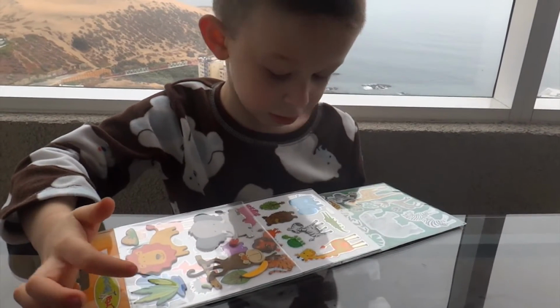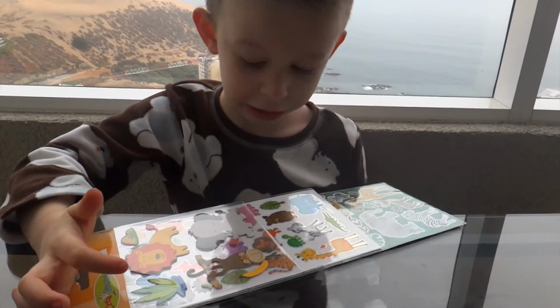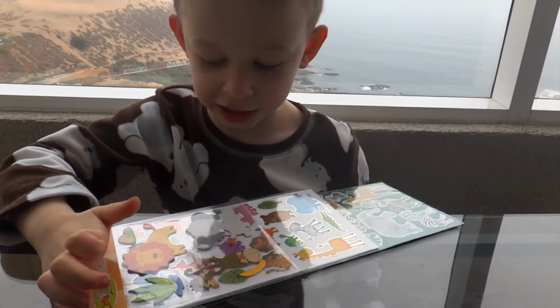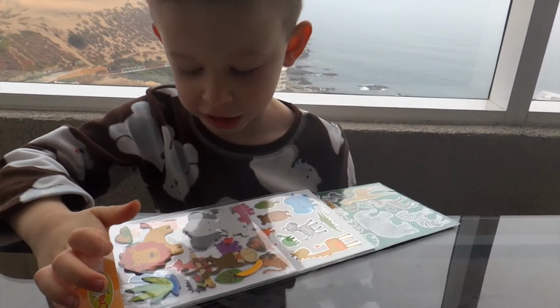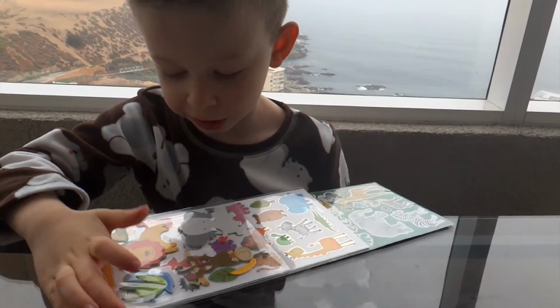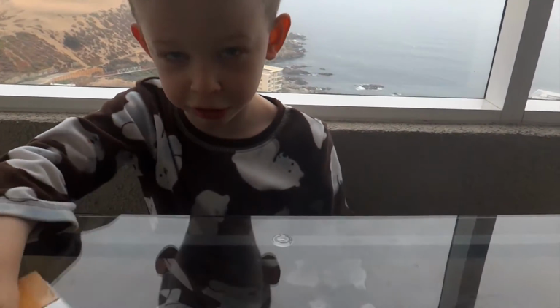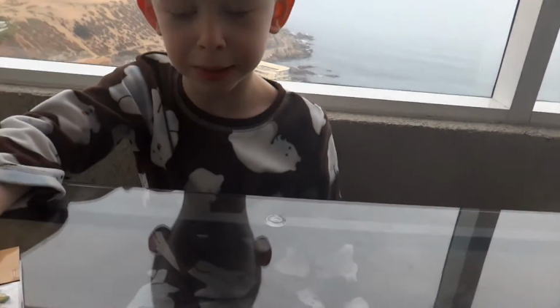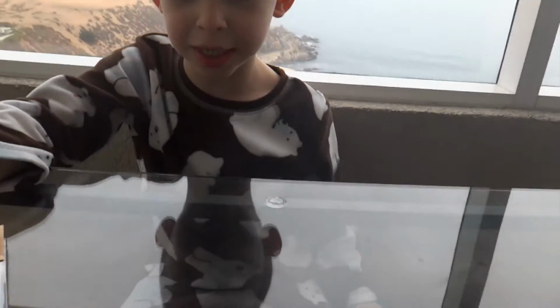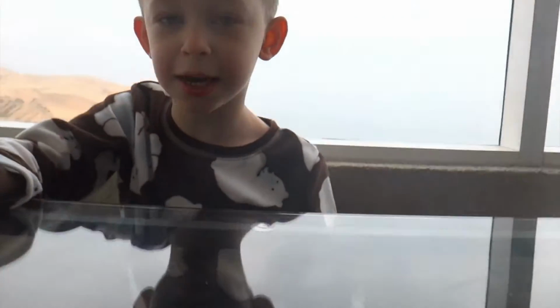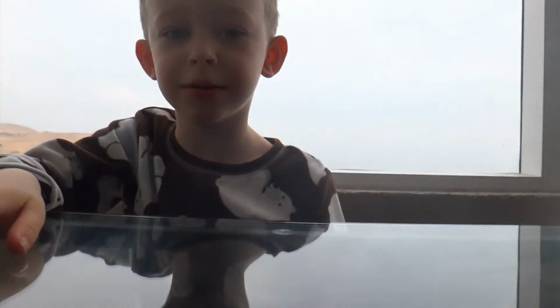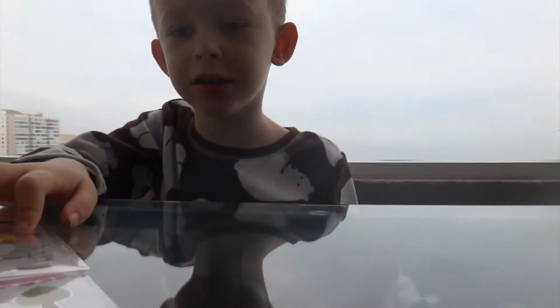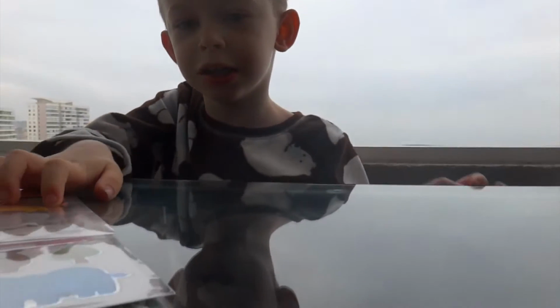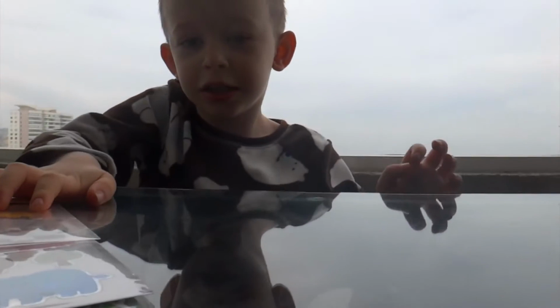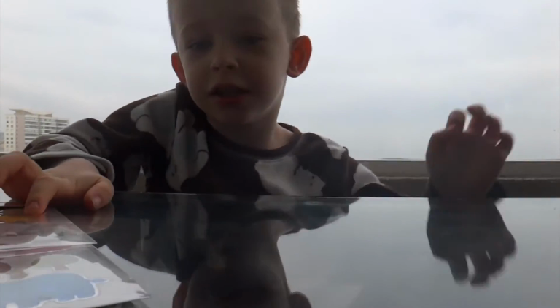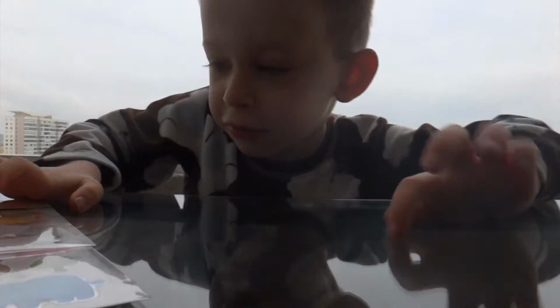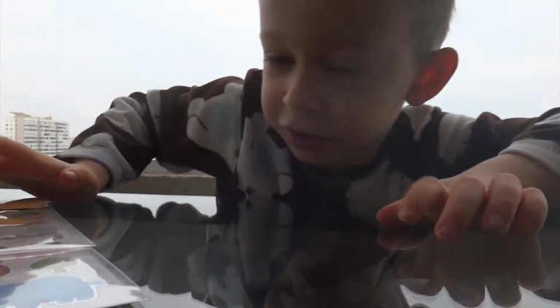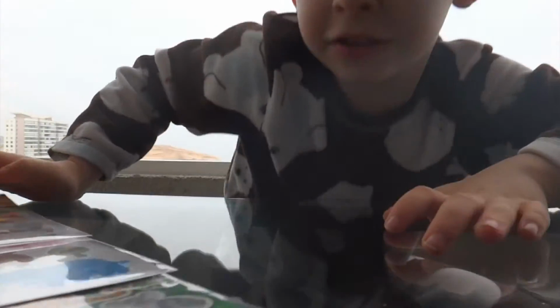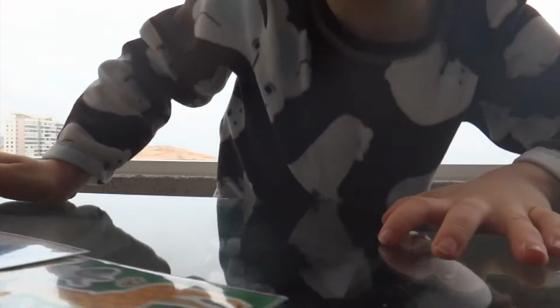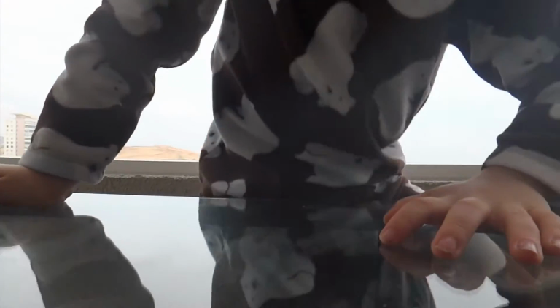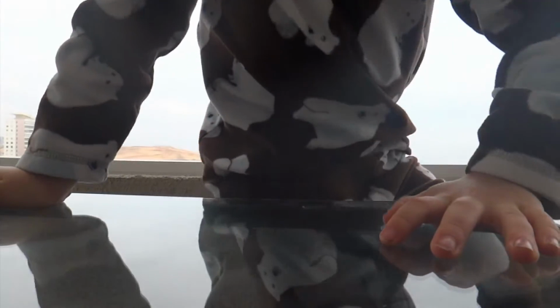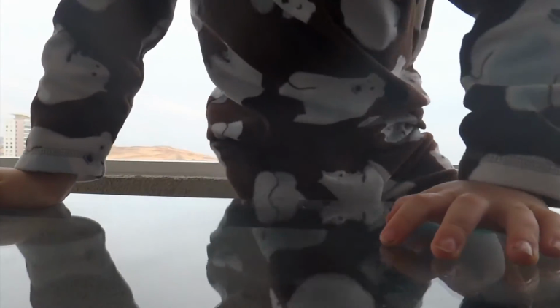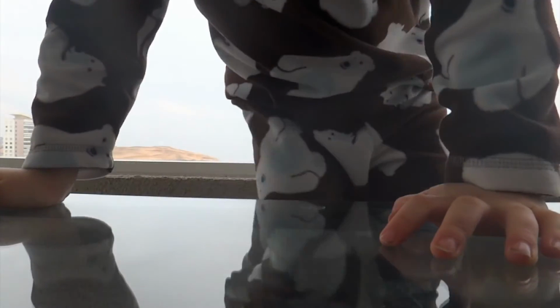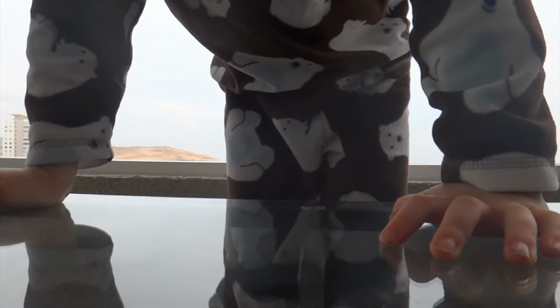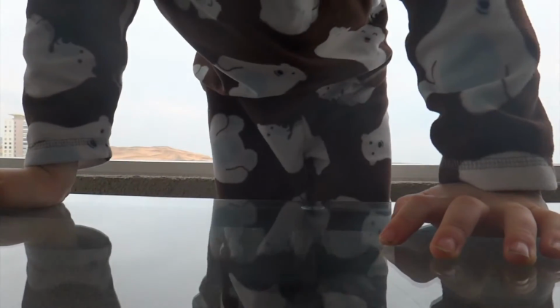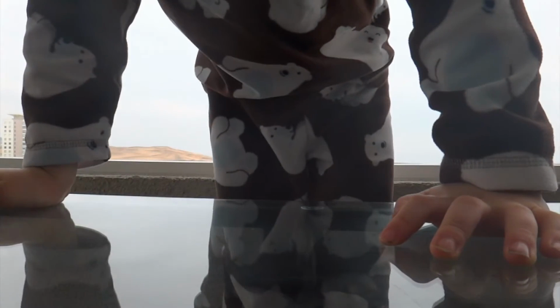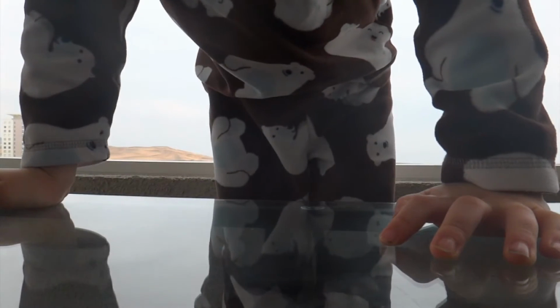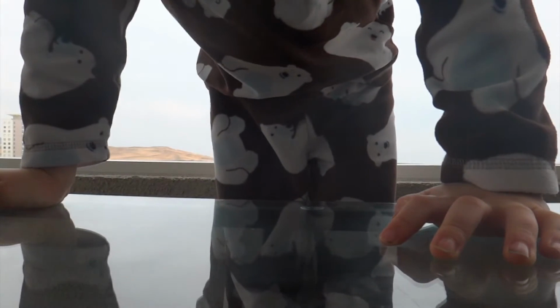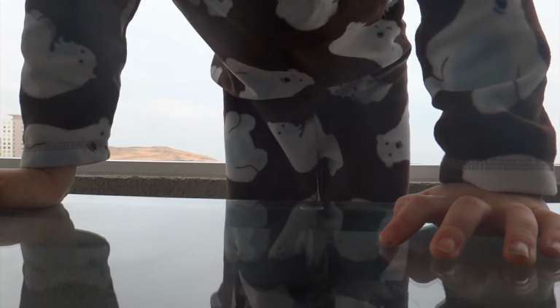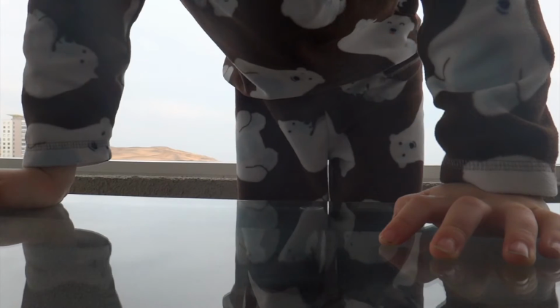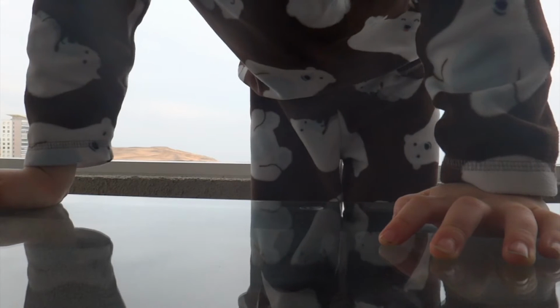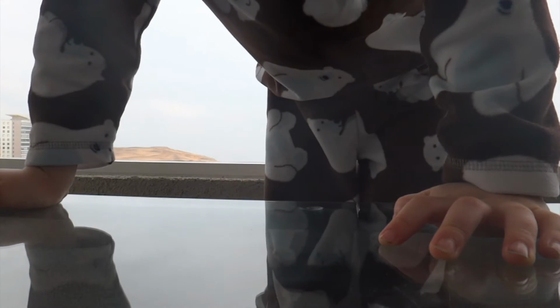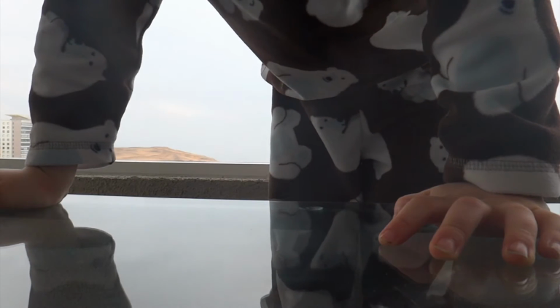Daddy, now can you open these up? Yes. With the scissors. Thank you, Daddy.